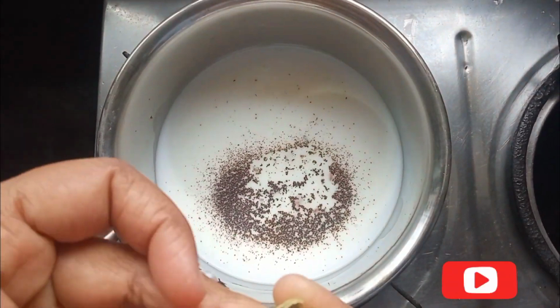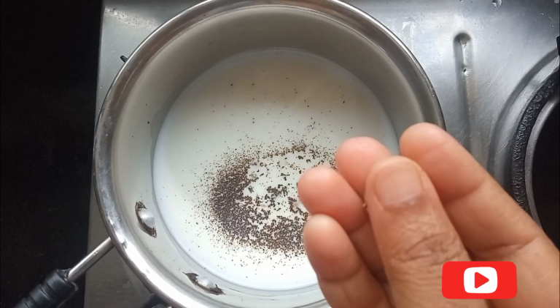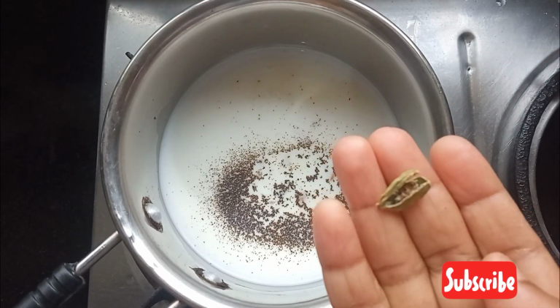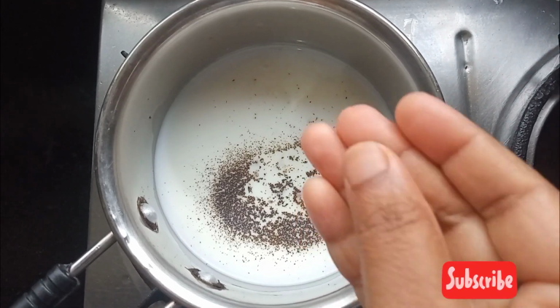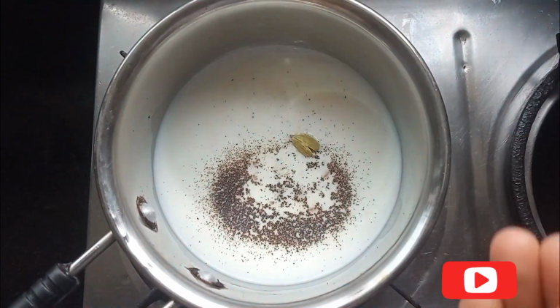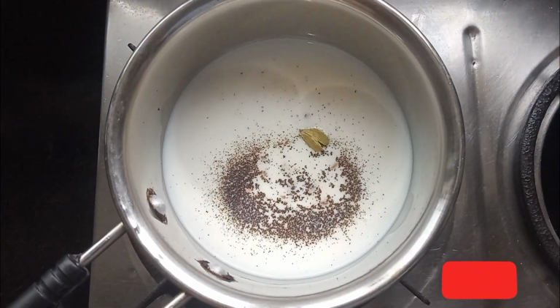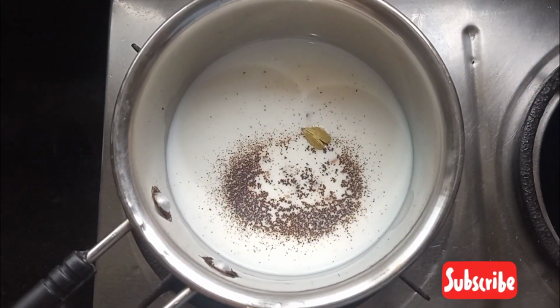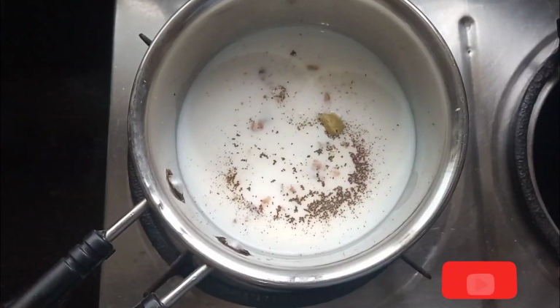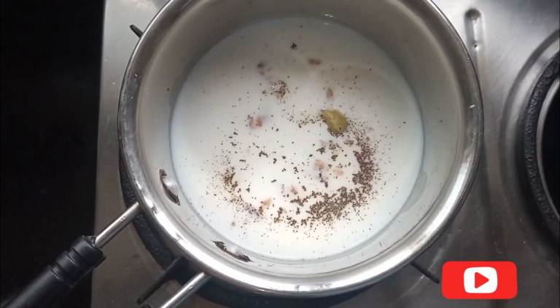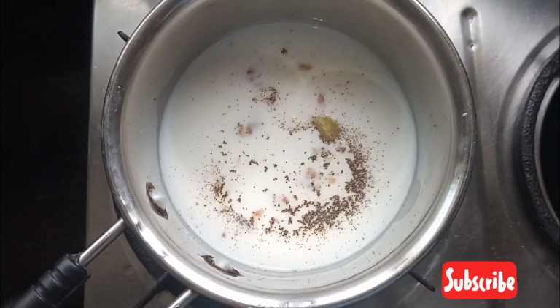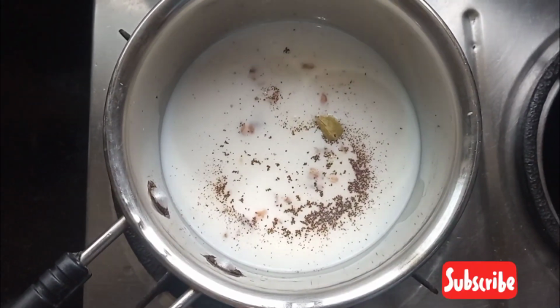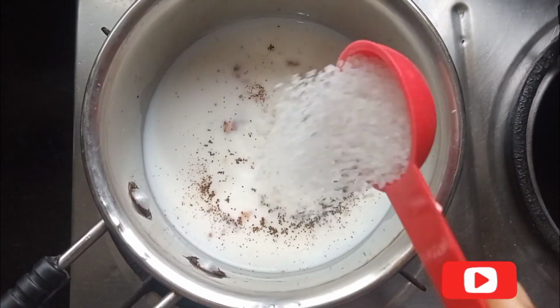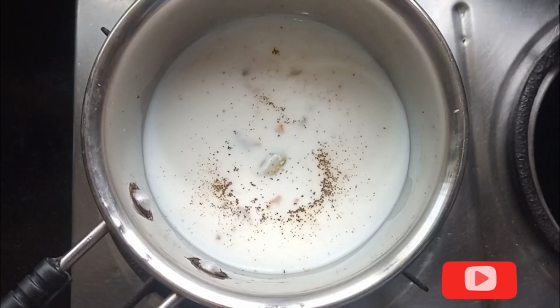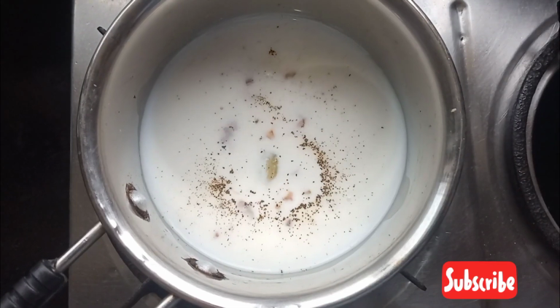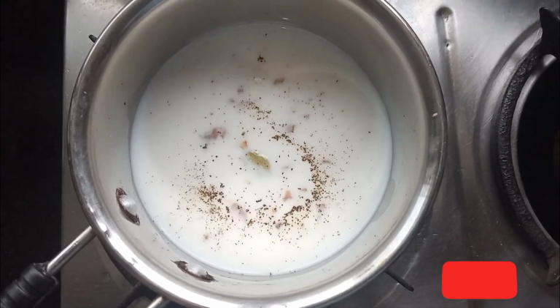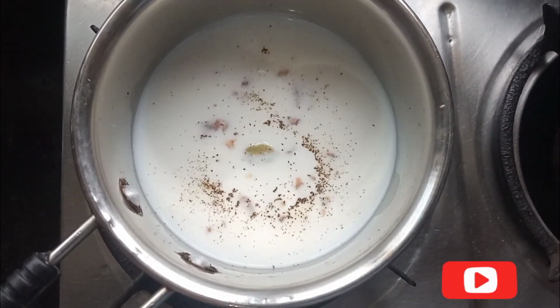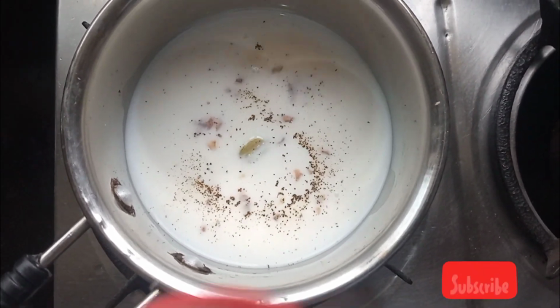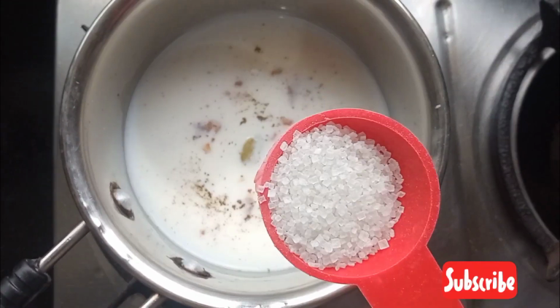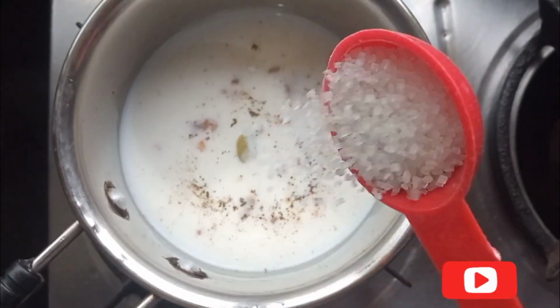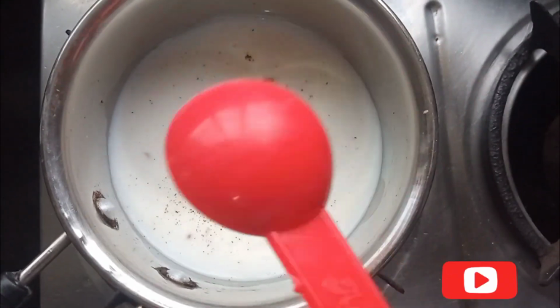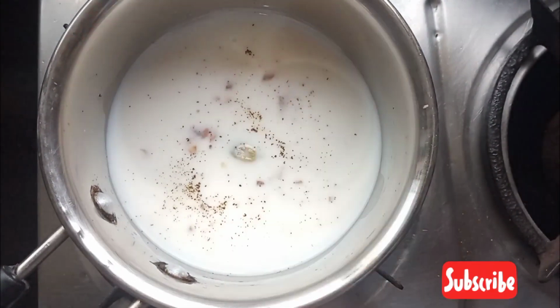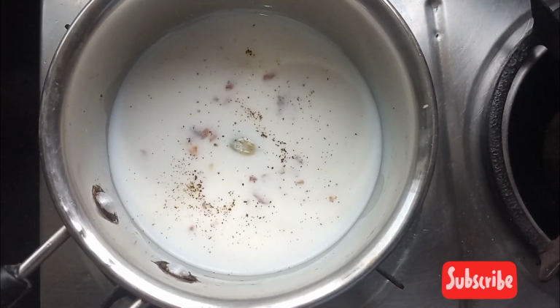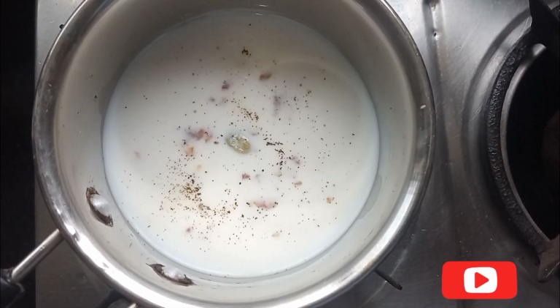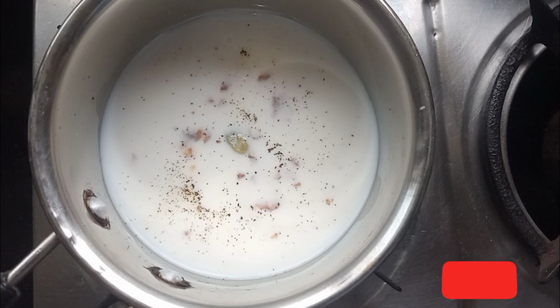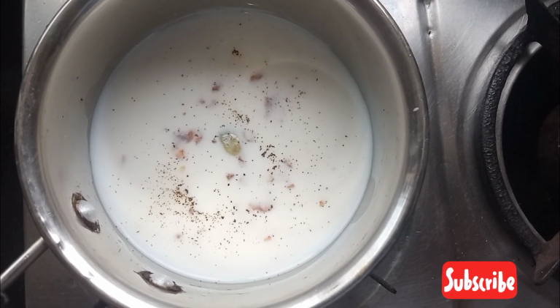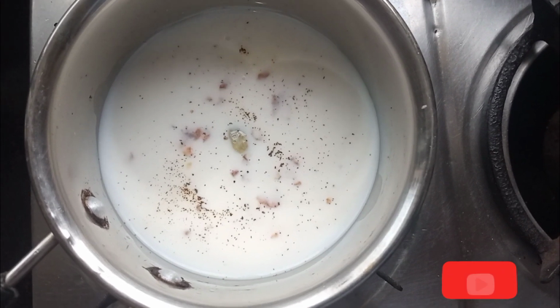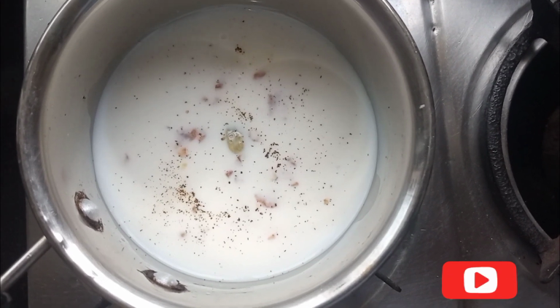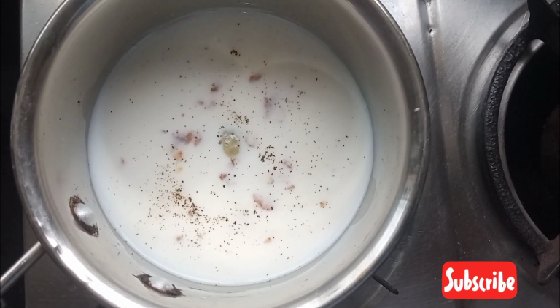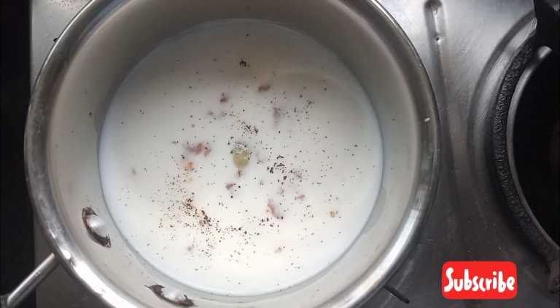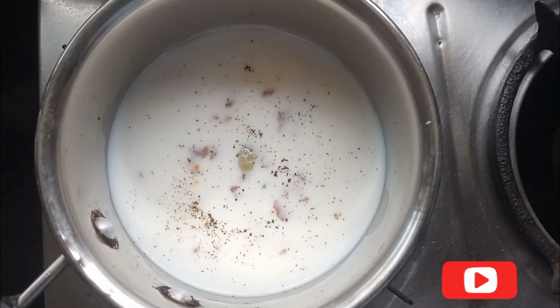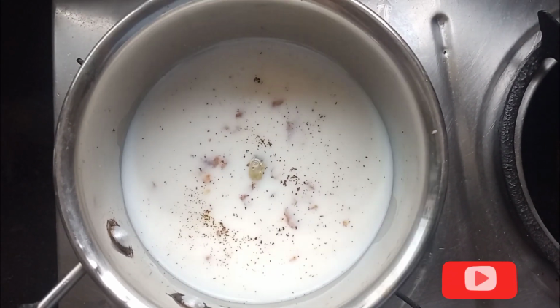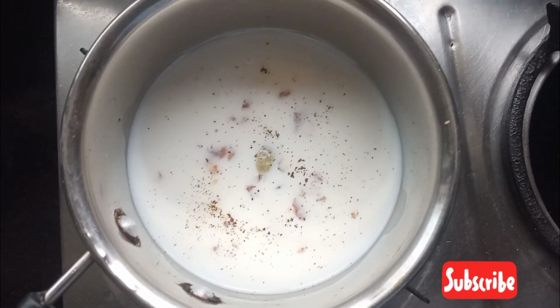Add some seasoning and oil. Add salt, 1 to 2 seconds, add 1 dose.